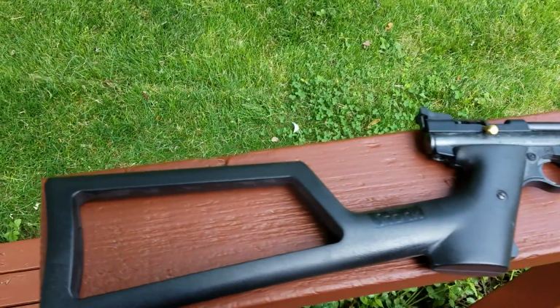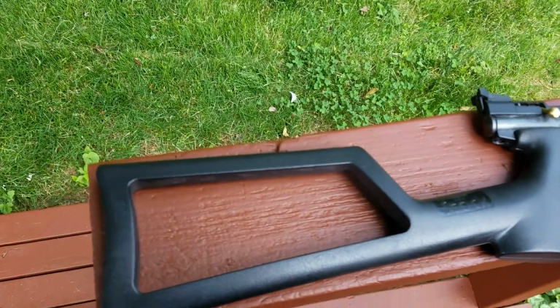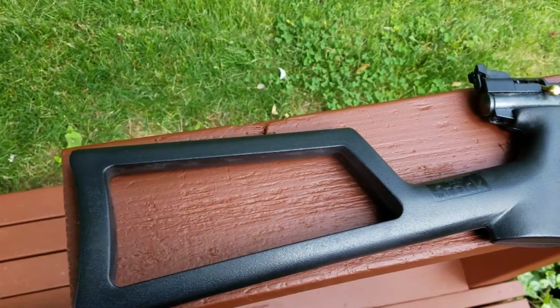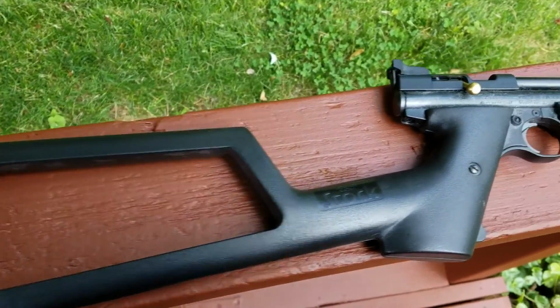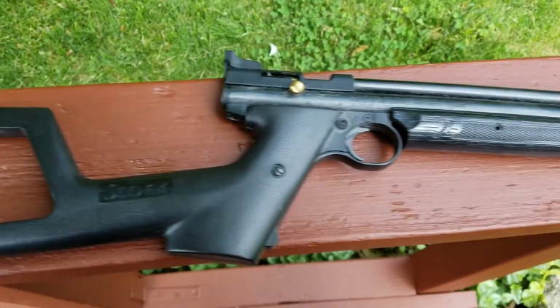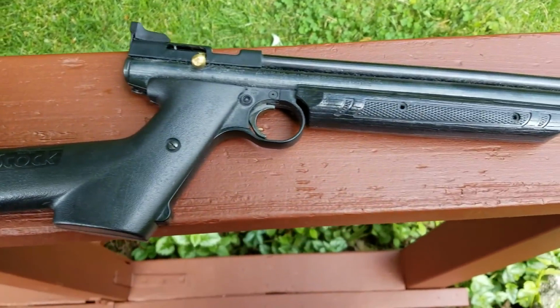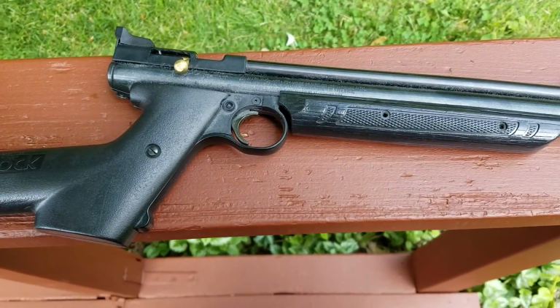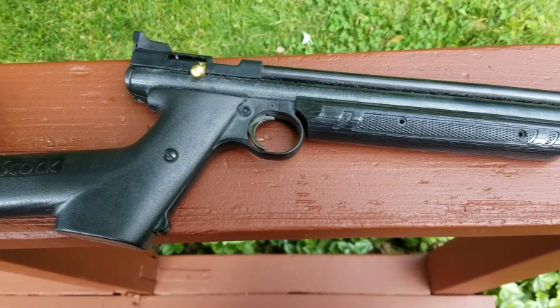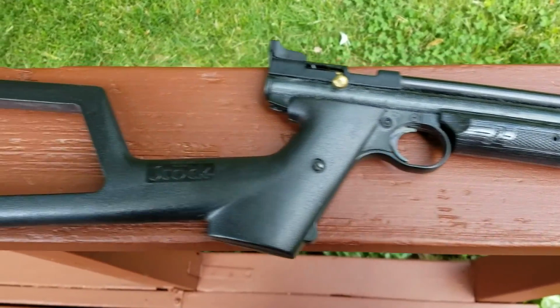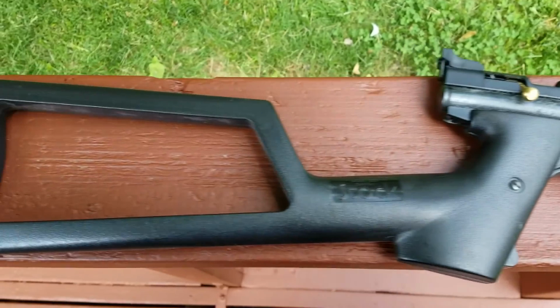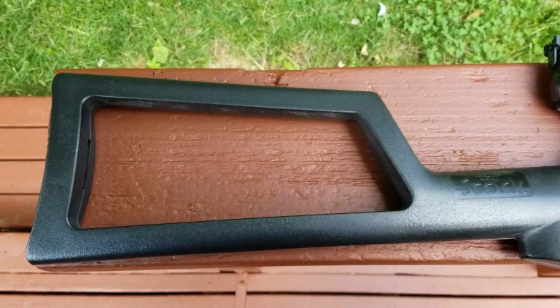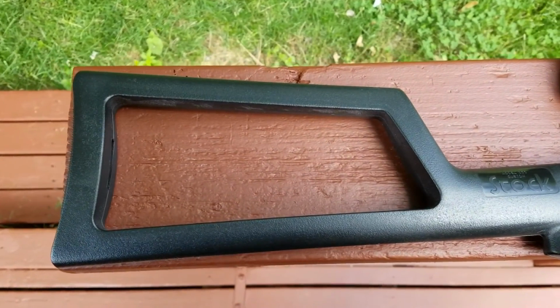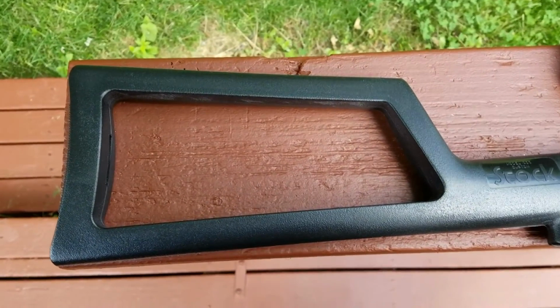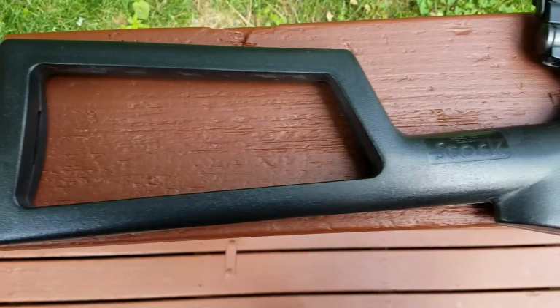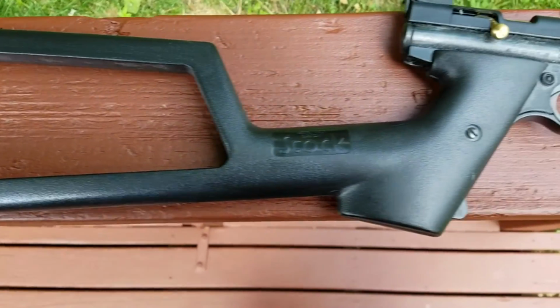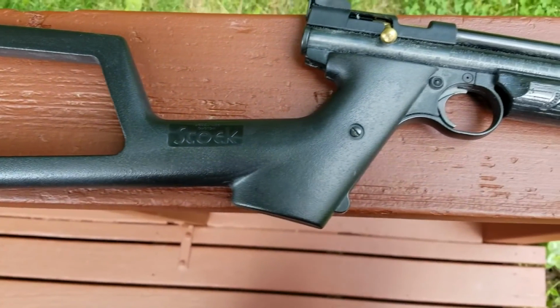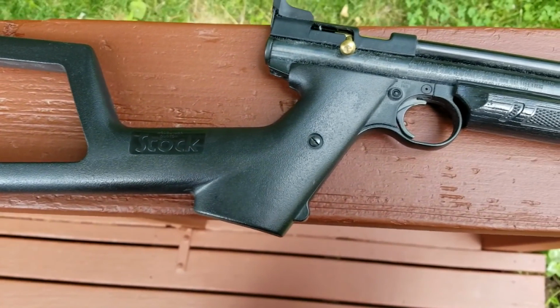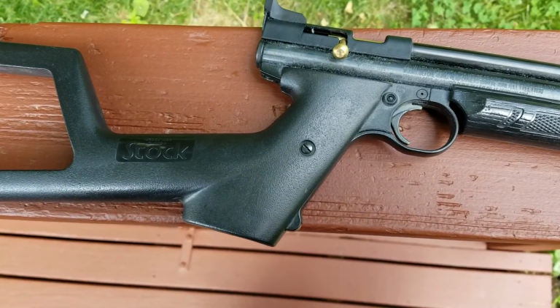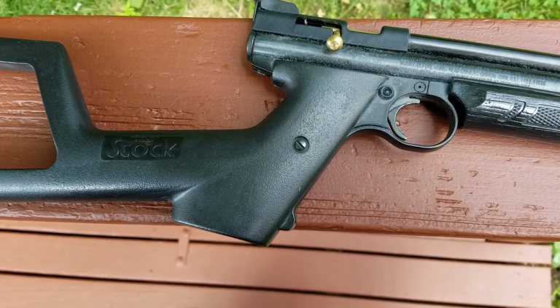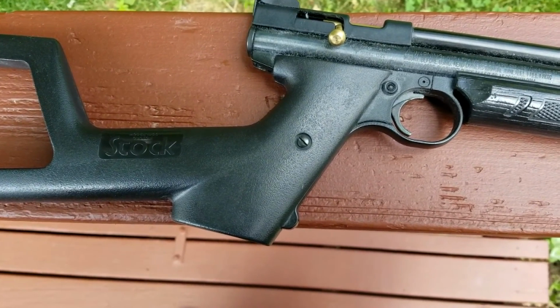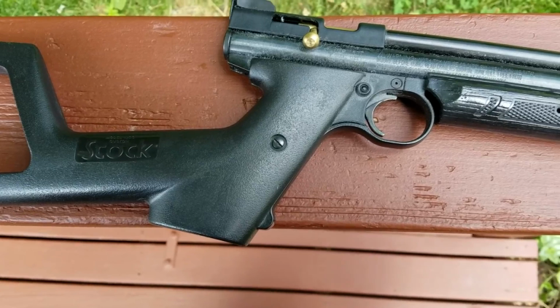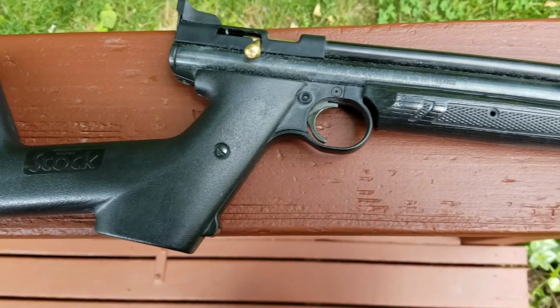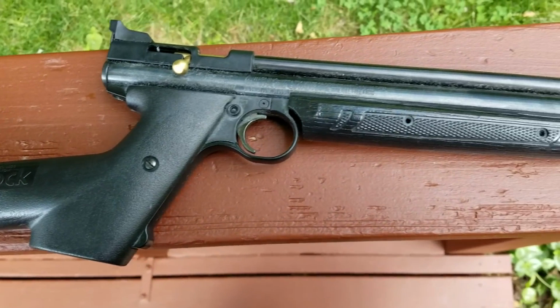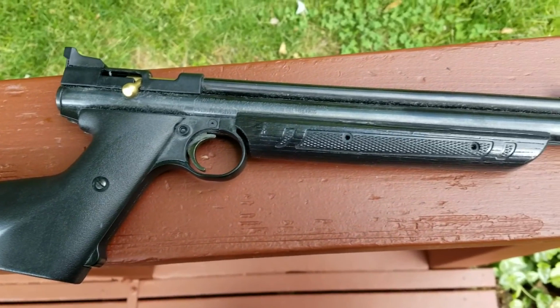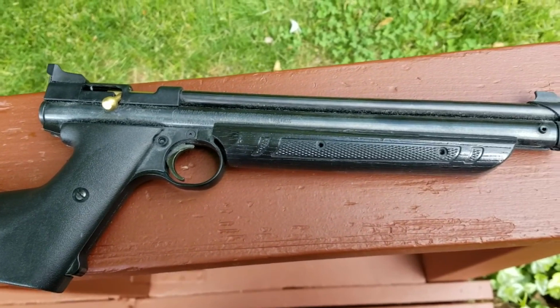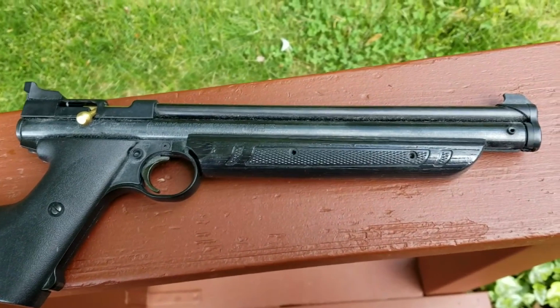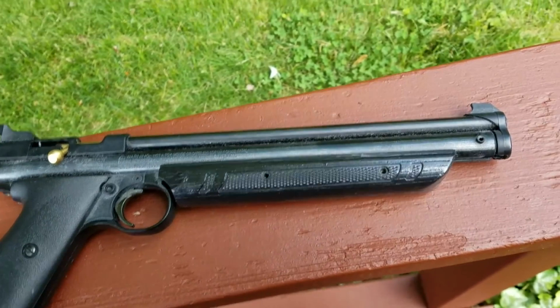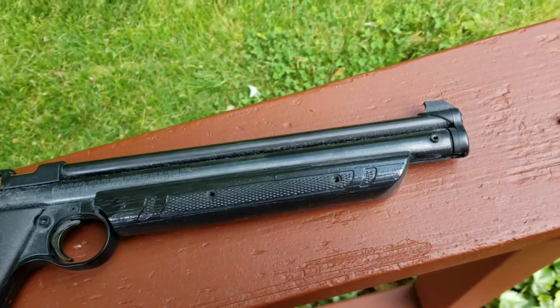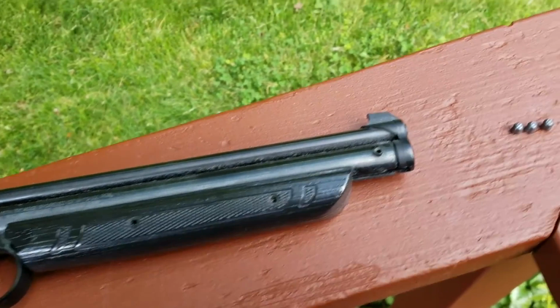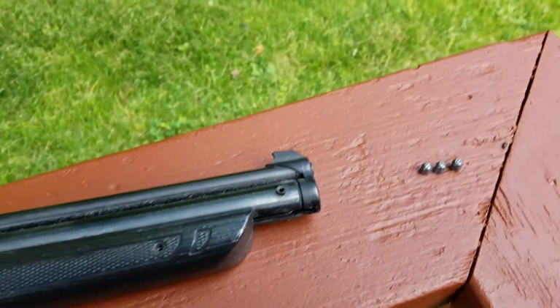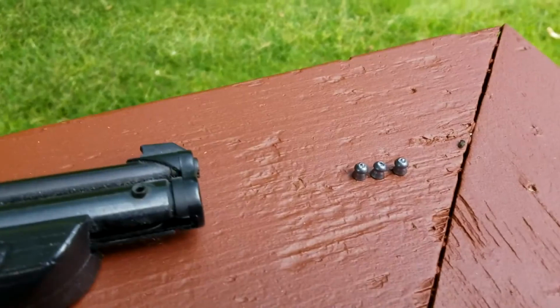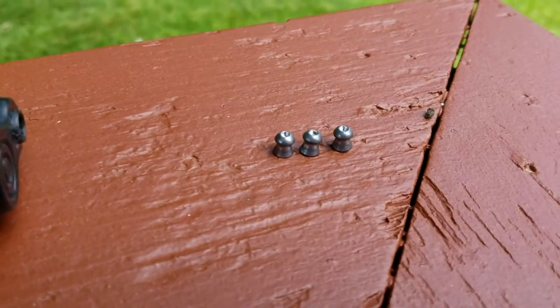What we got here is my Crosman carbine. I bought the extended stock, which turns this pistol into a very nice carbine.